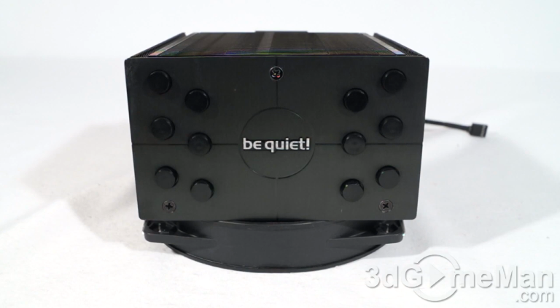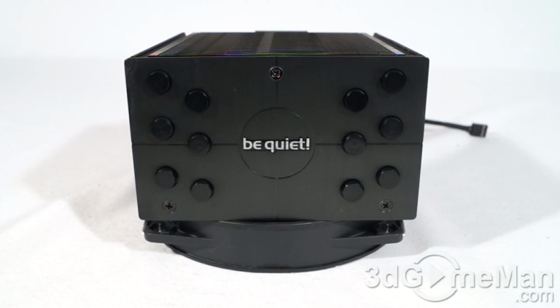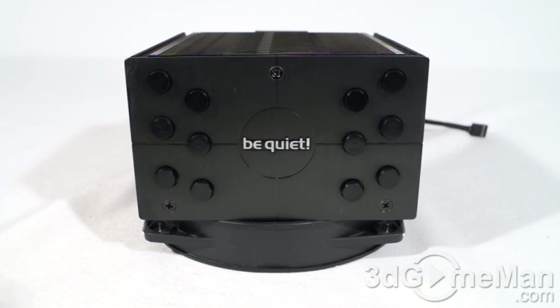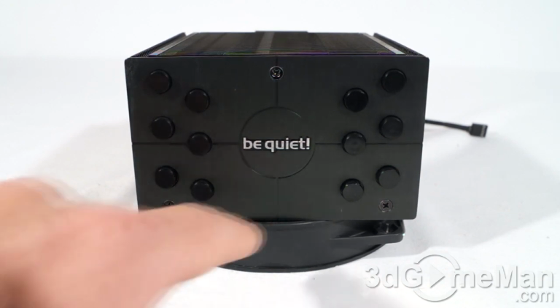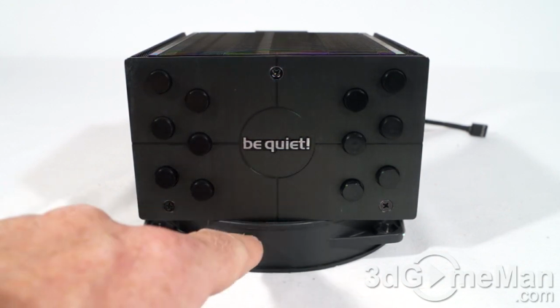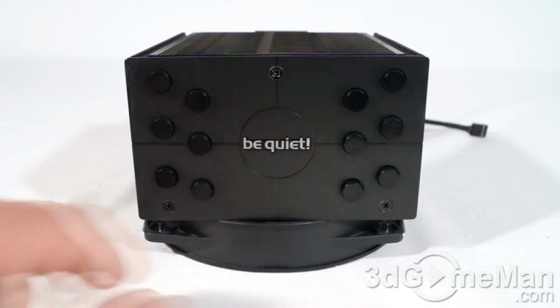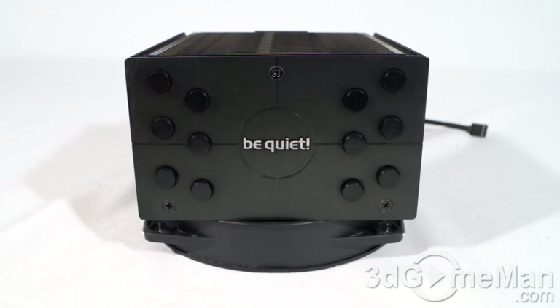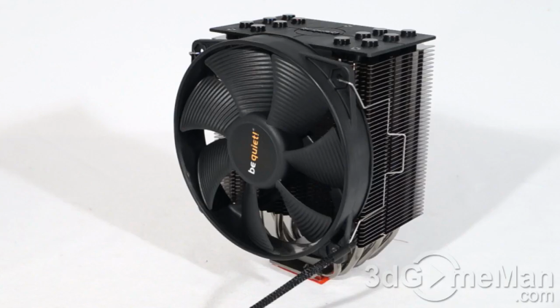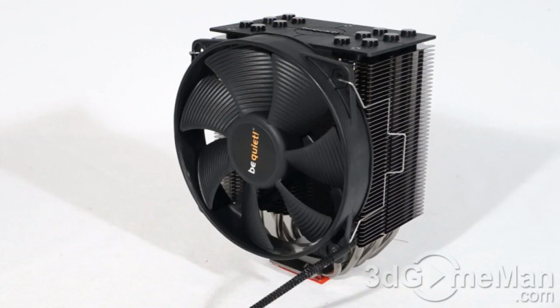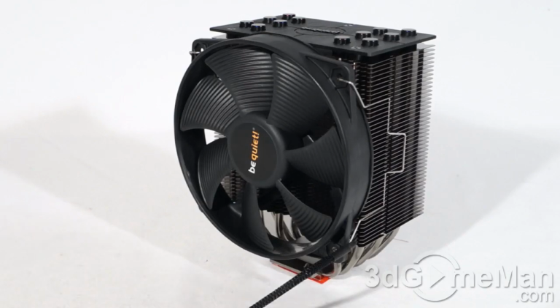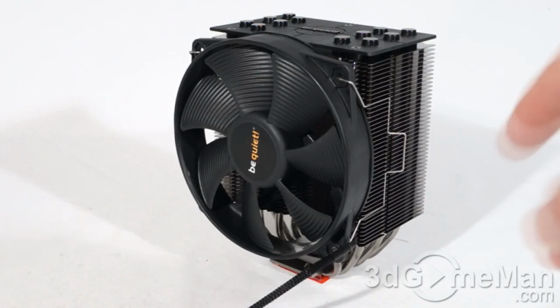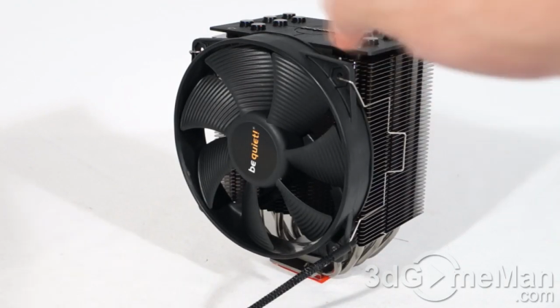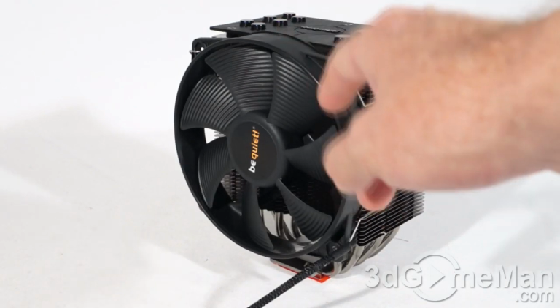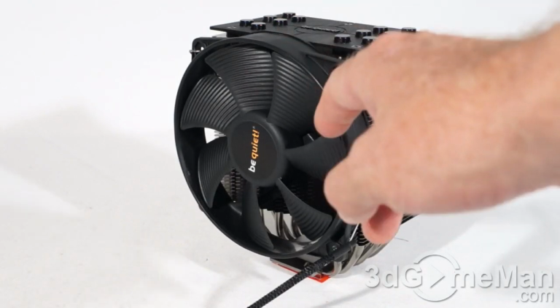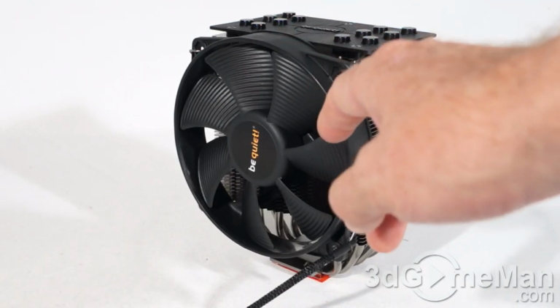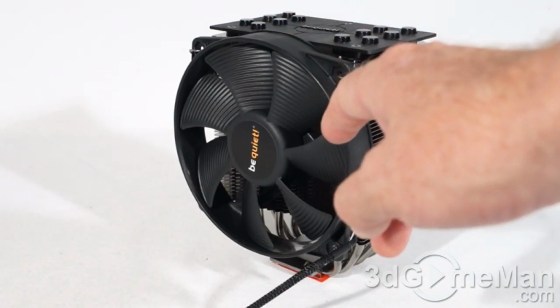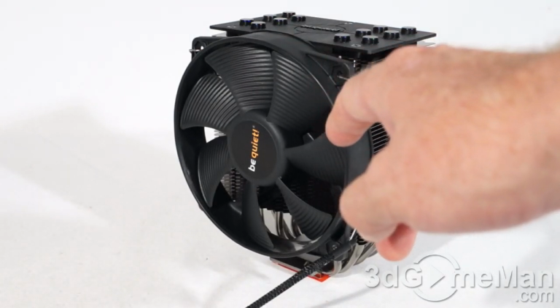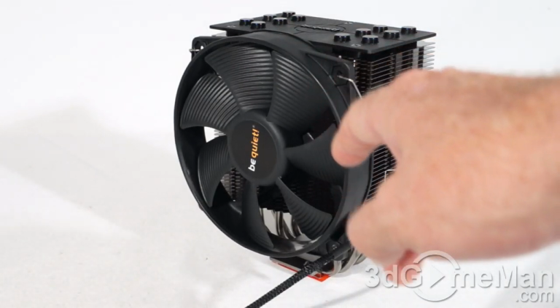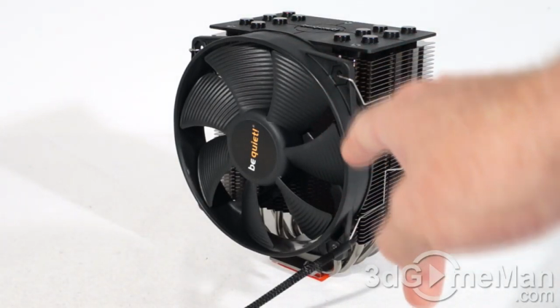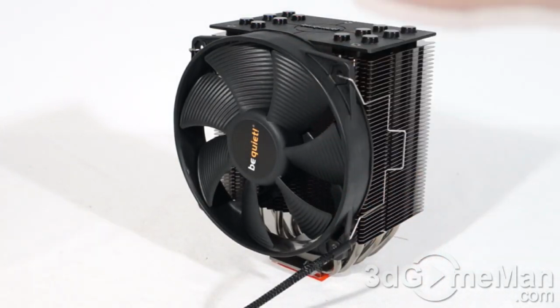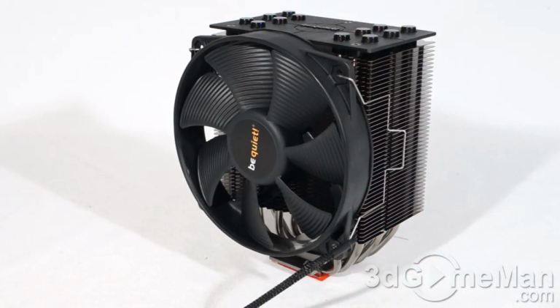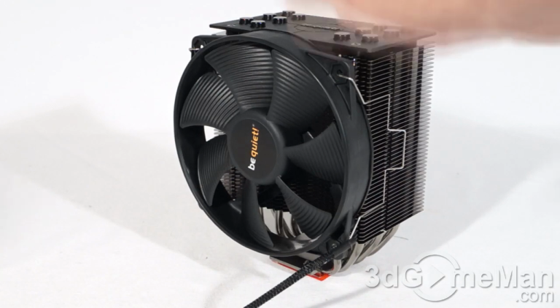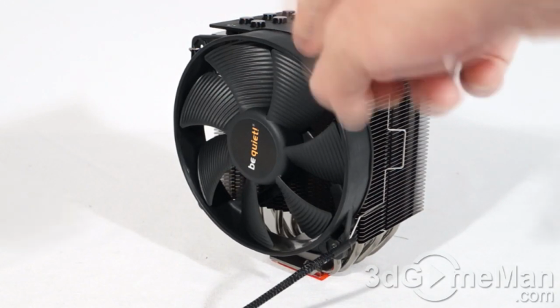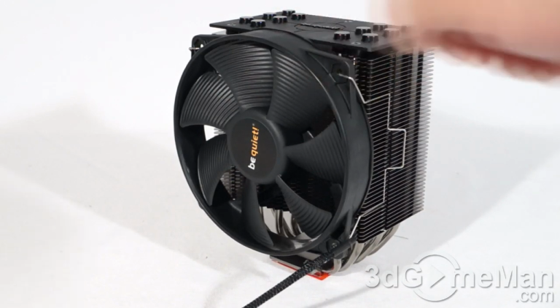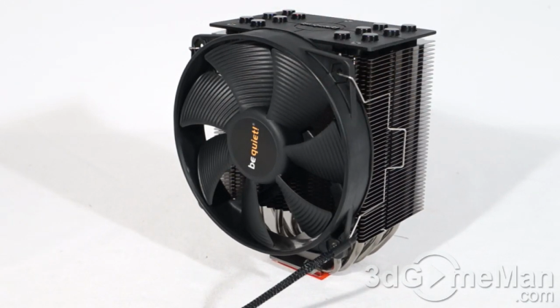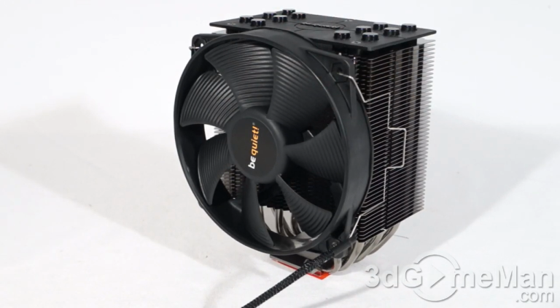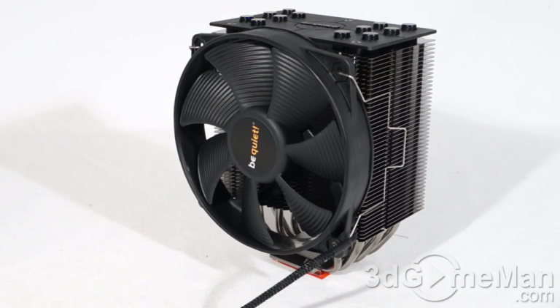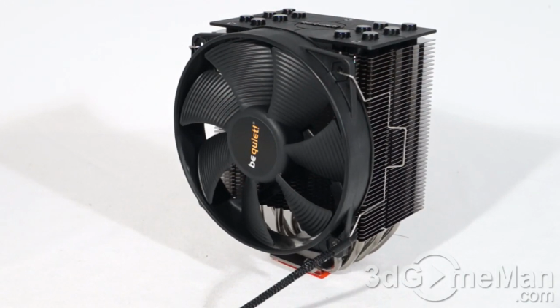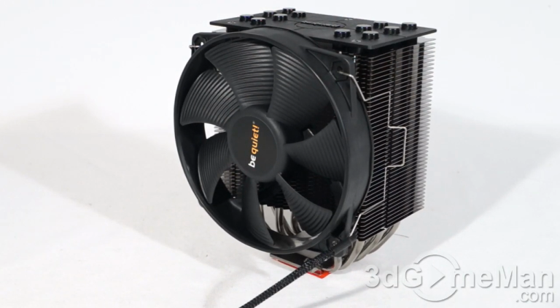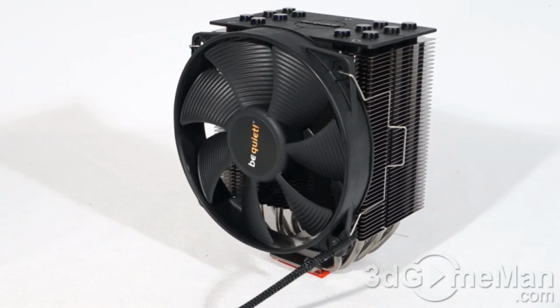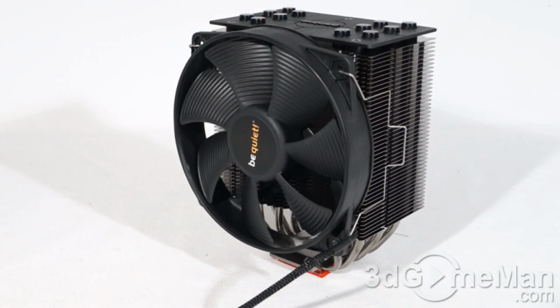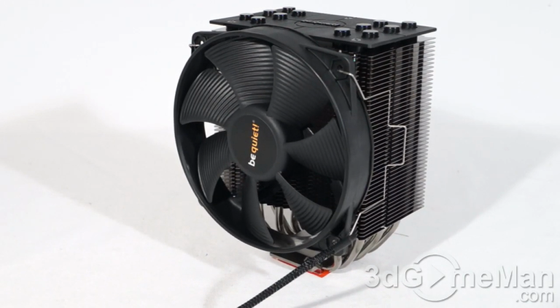Now have a listen to the 135mm fan at maximum RPMs, which is 1500.